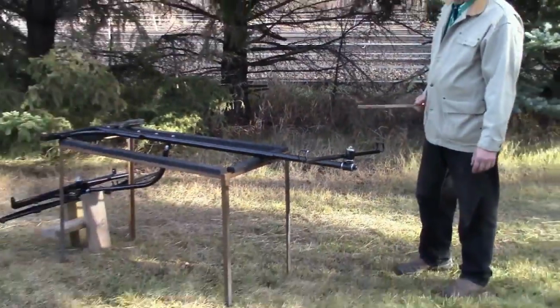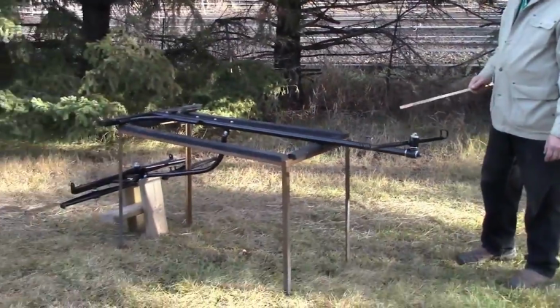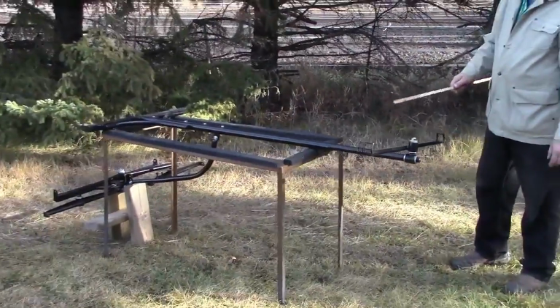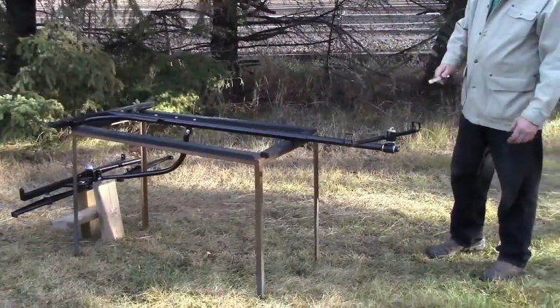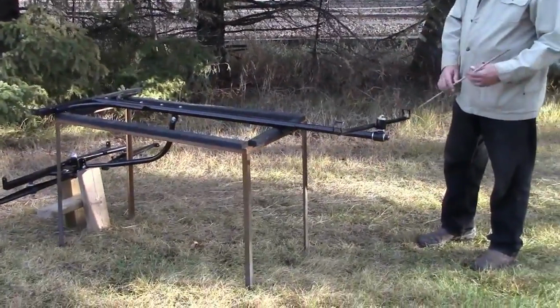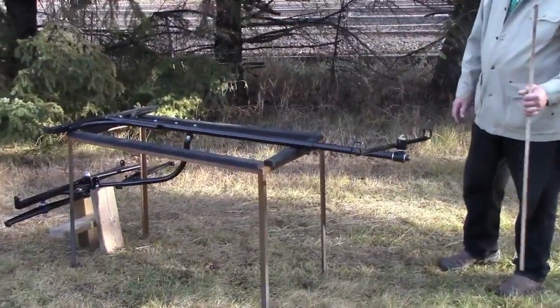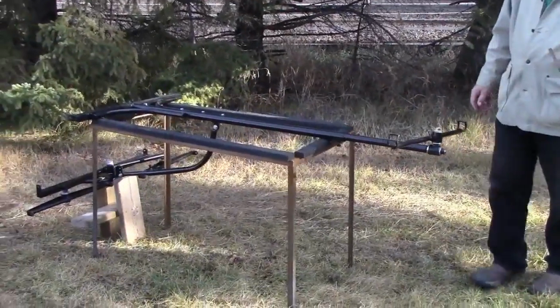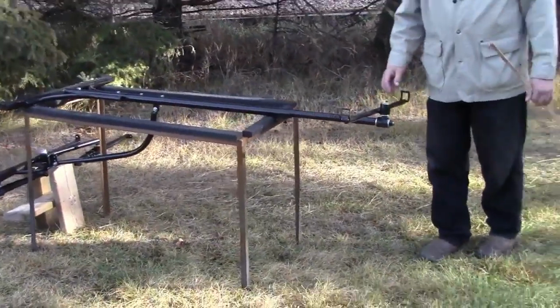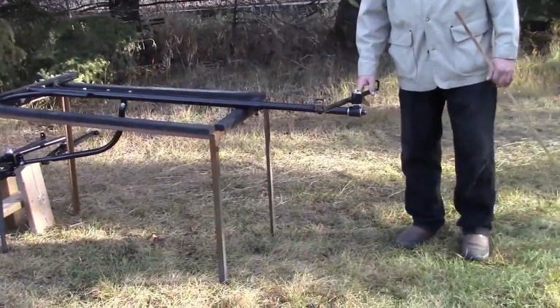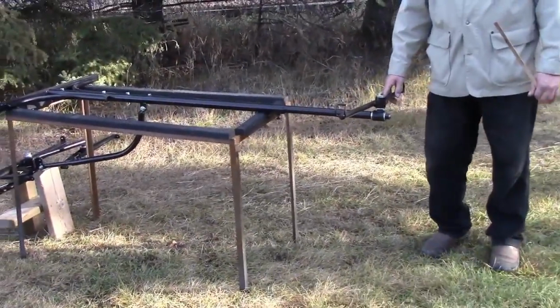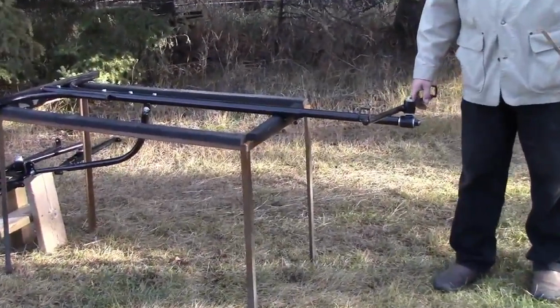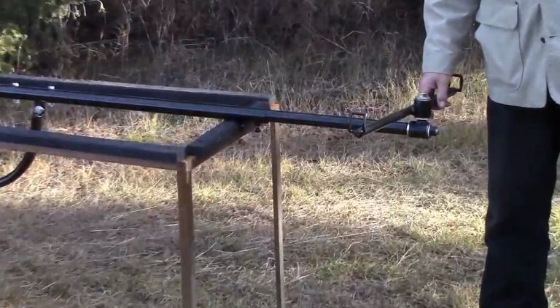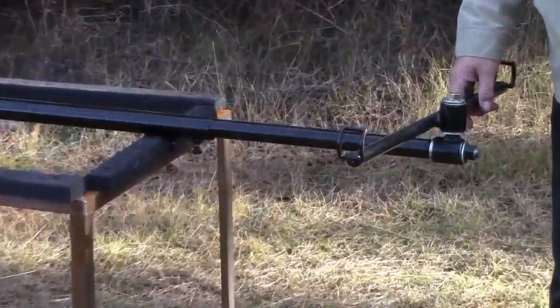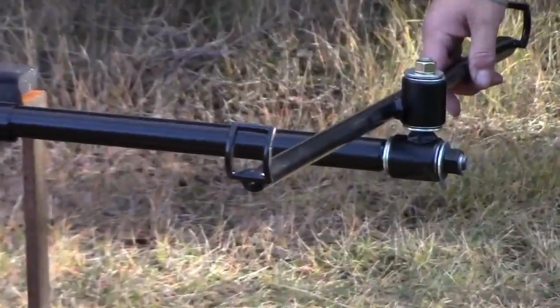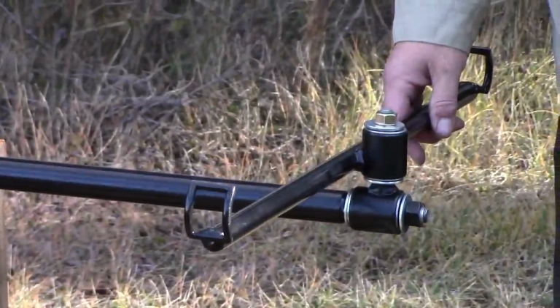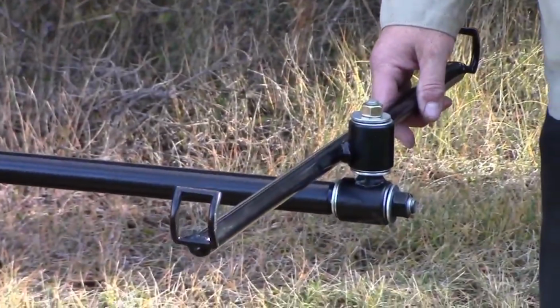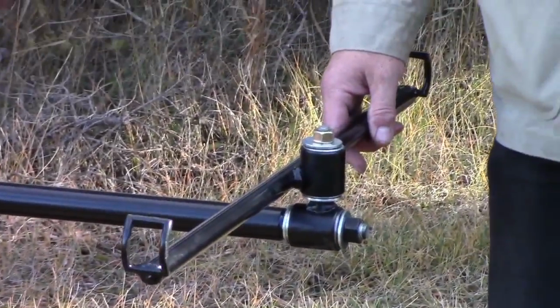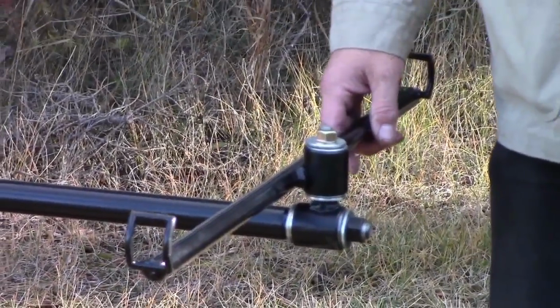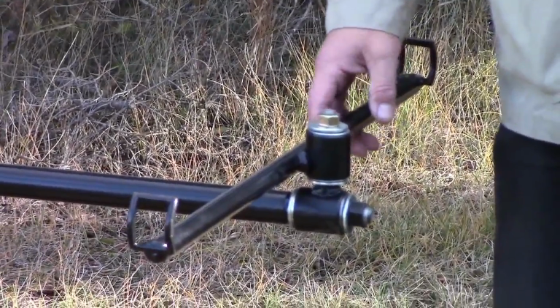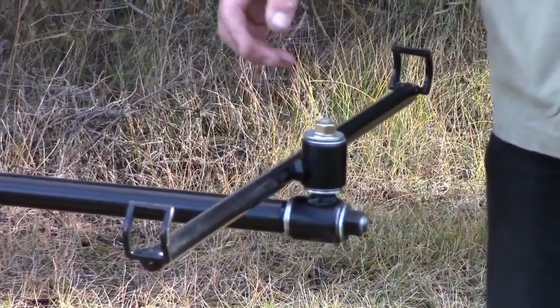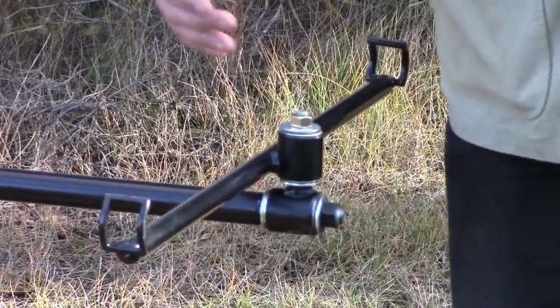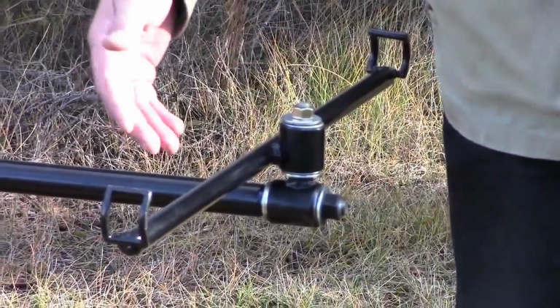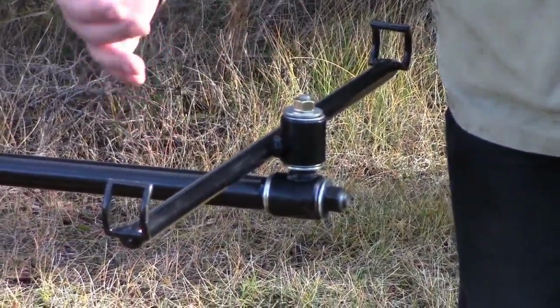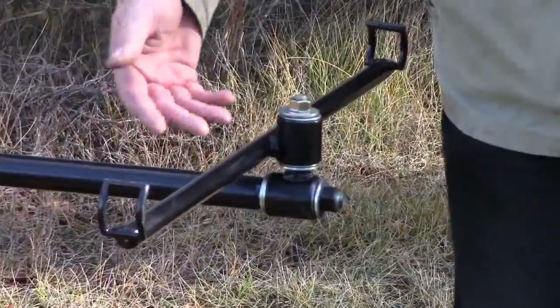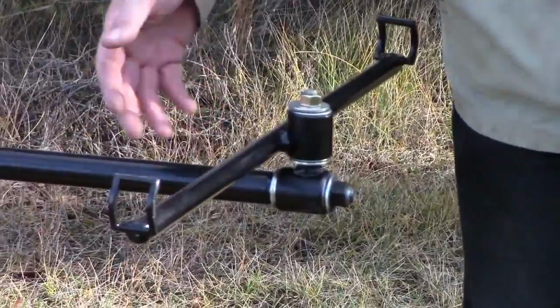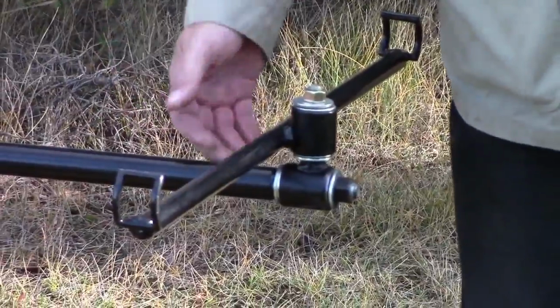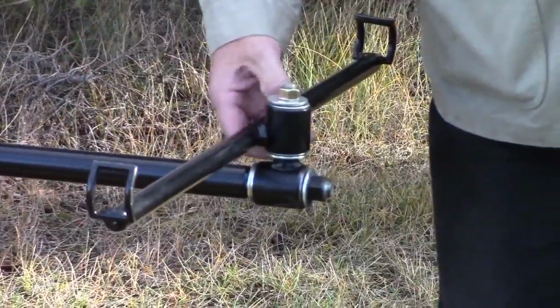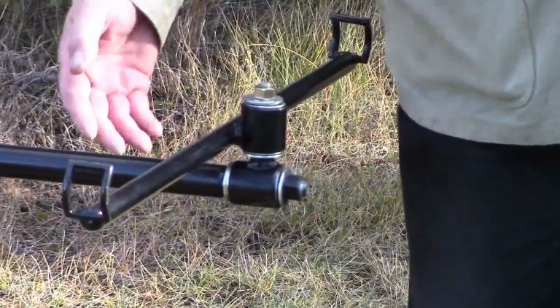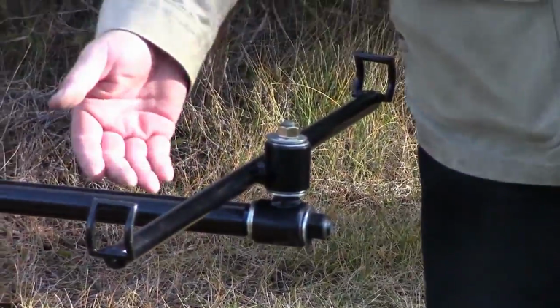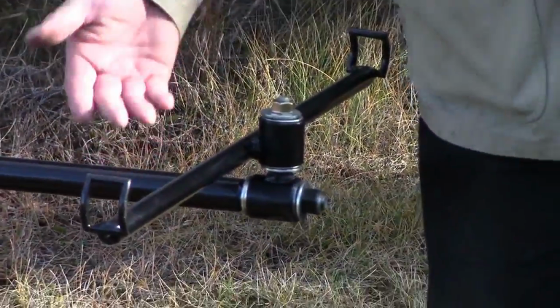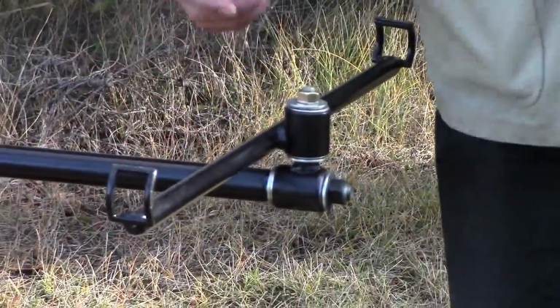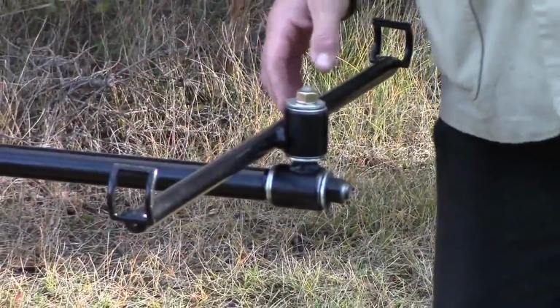I have a neck yoke on the front of this. This is set up for a pair with basically a draft style collar and hame harness. She'll be carrying the weight of her pole with the neck yoke on her collars.